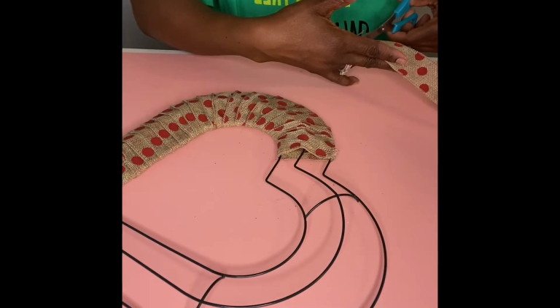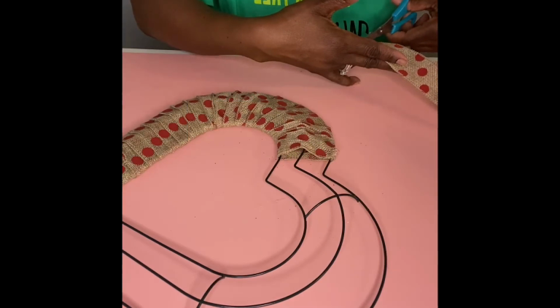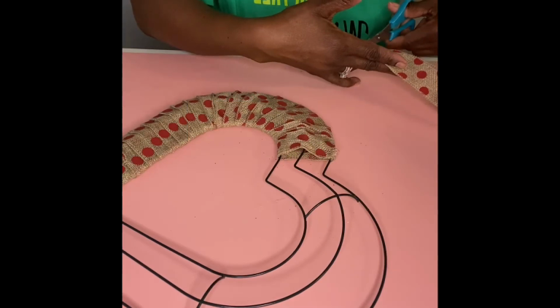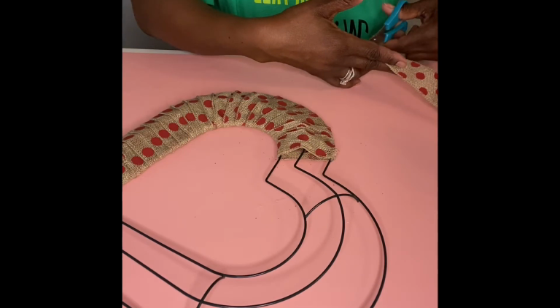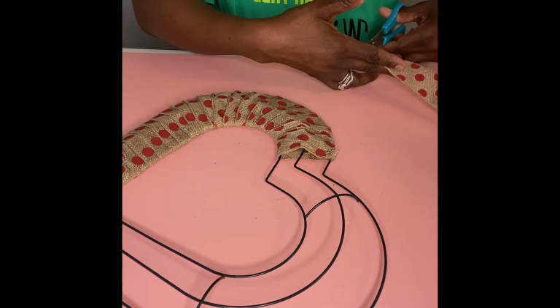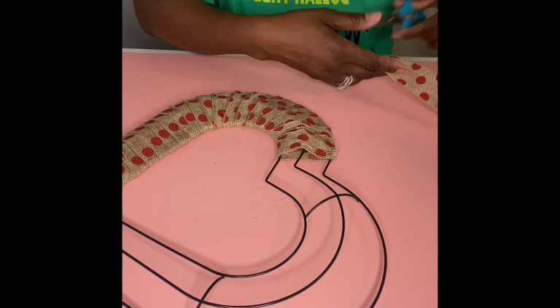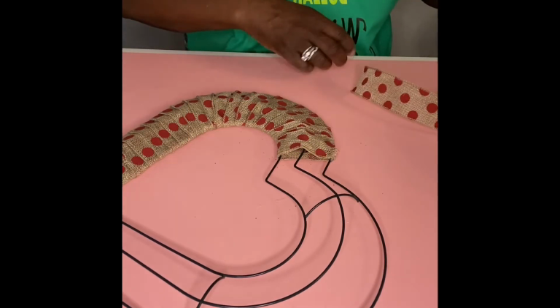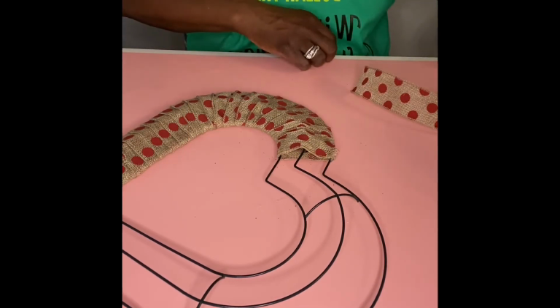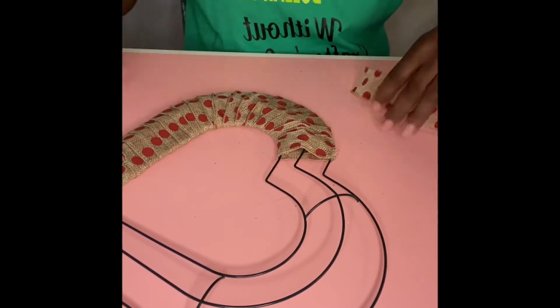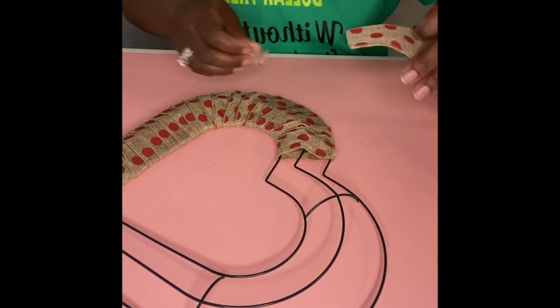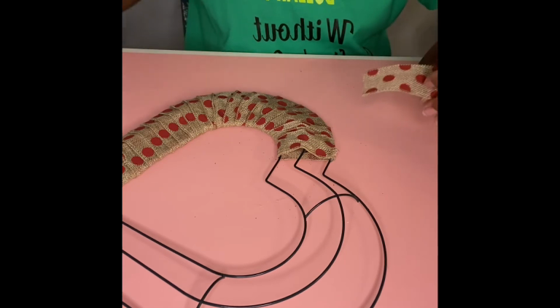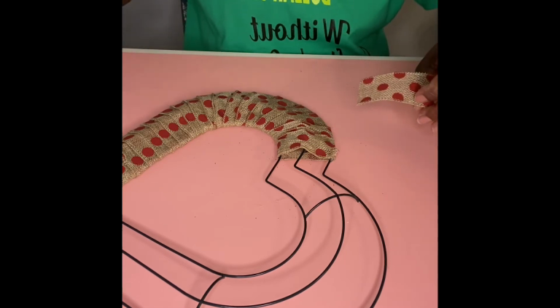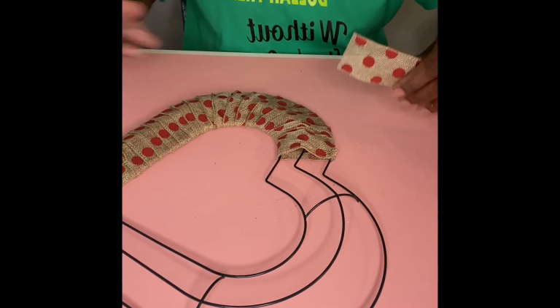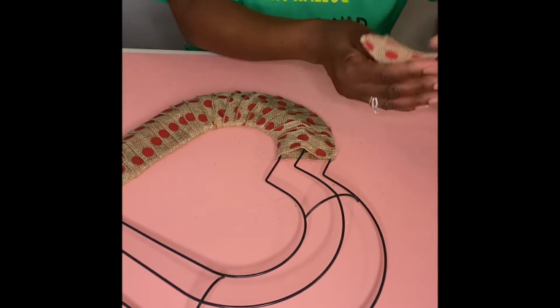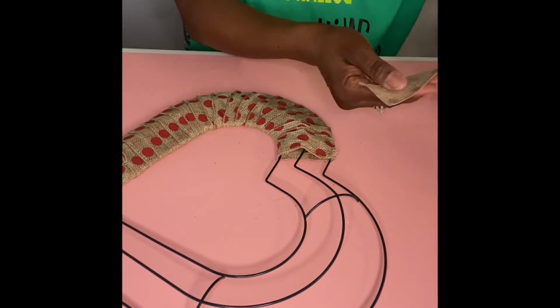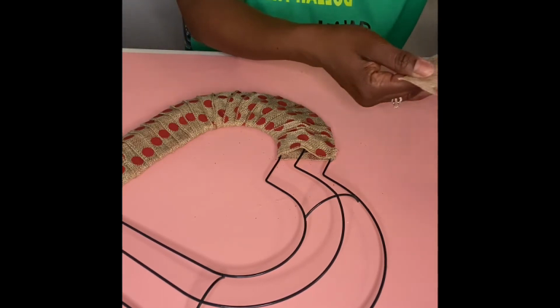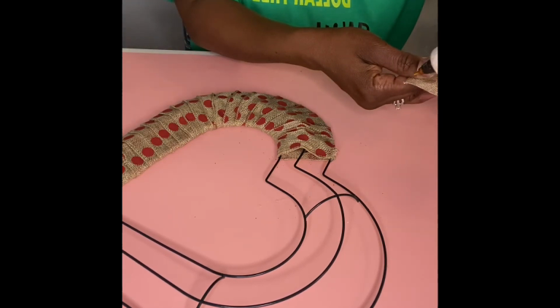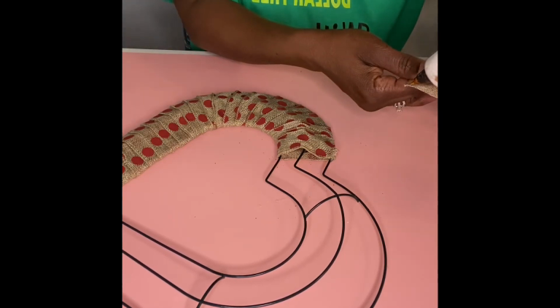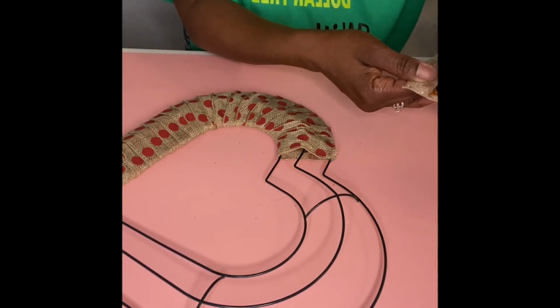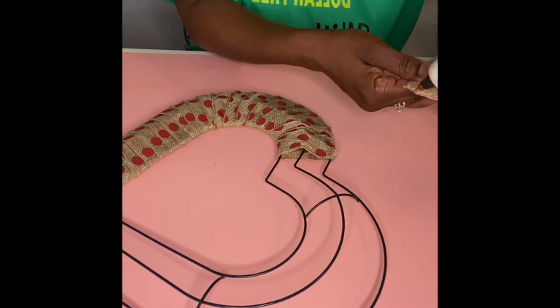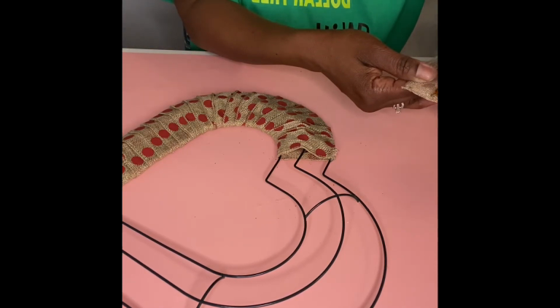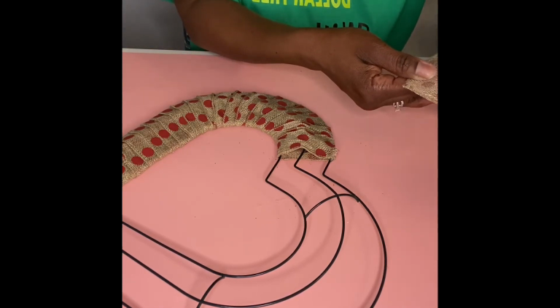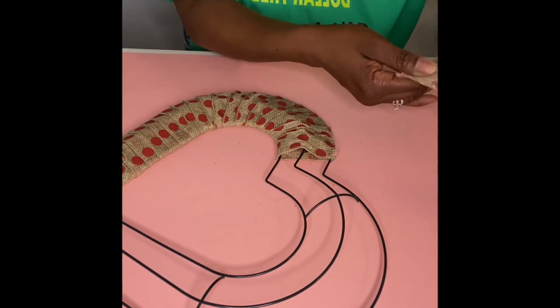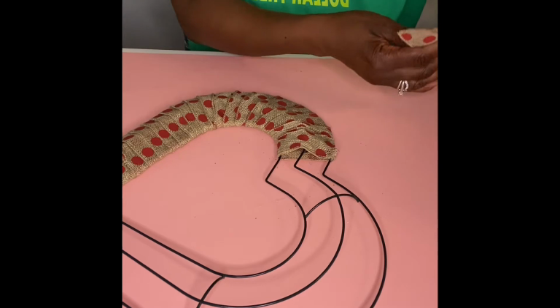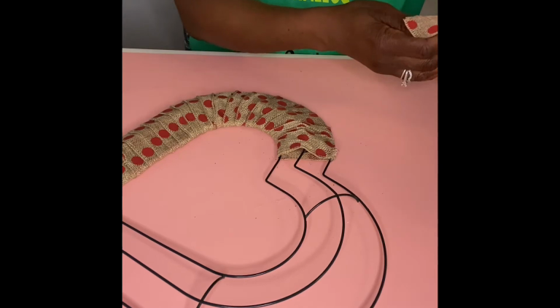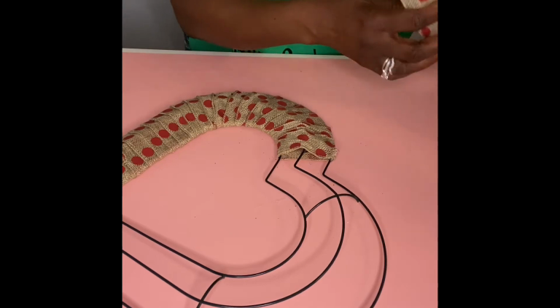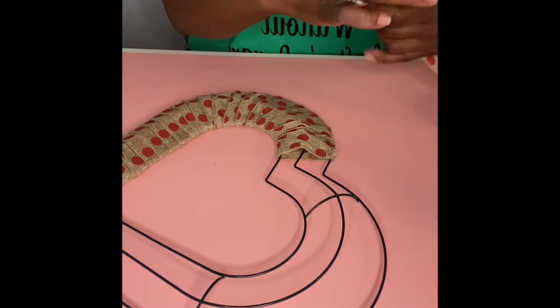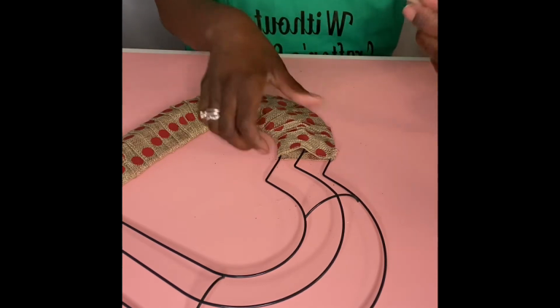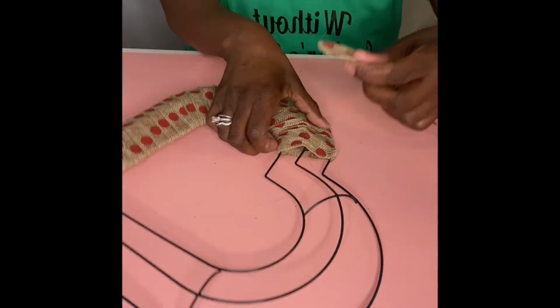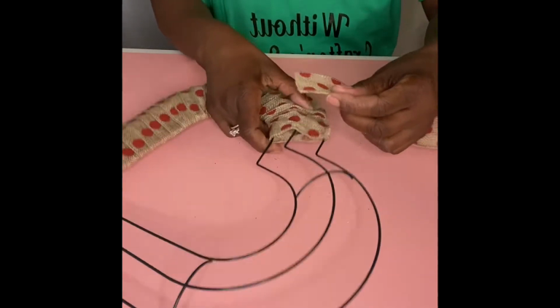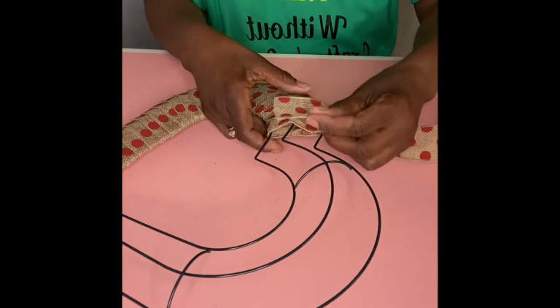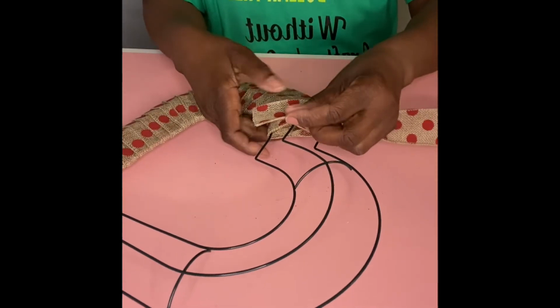I just cut the beginning part off — it was just a little raggy there. Then like I said, we're just going to take it, add some glue to it, and just continue on where we left off.